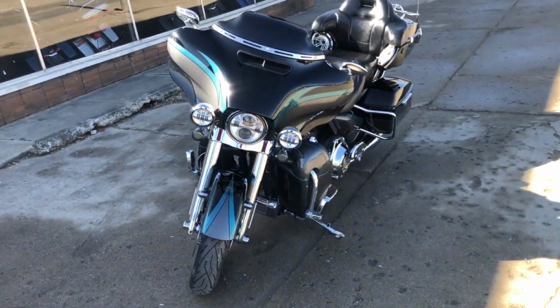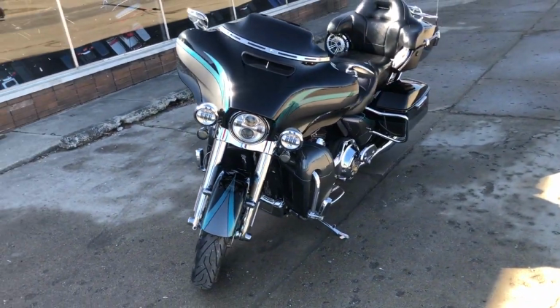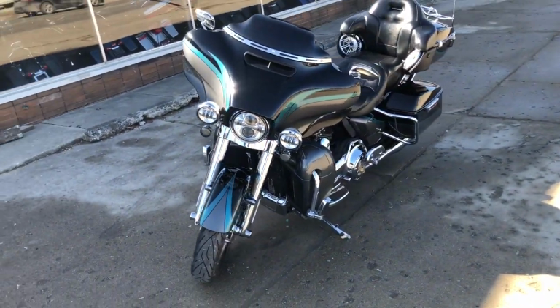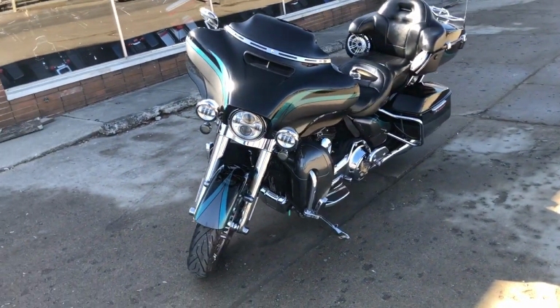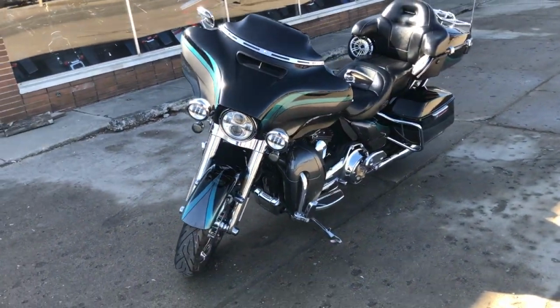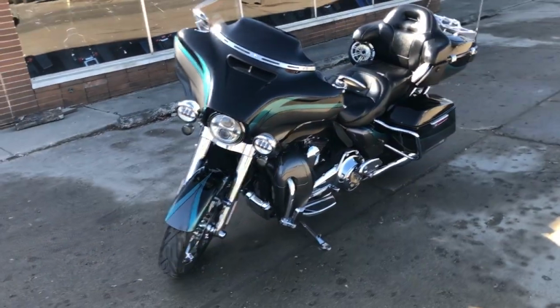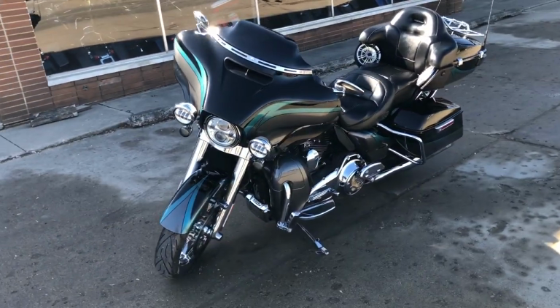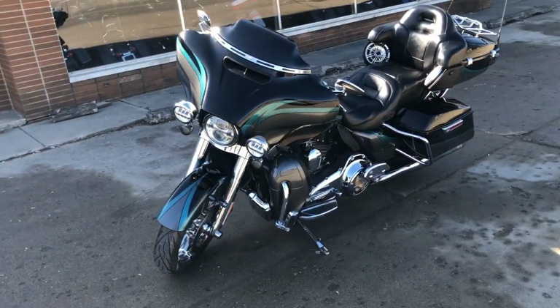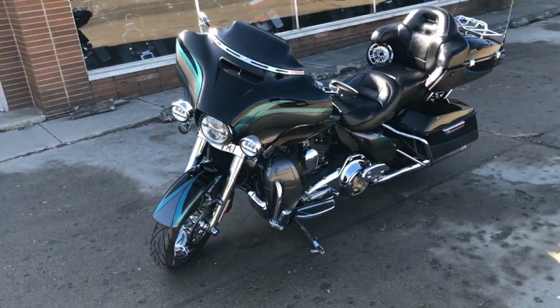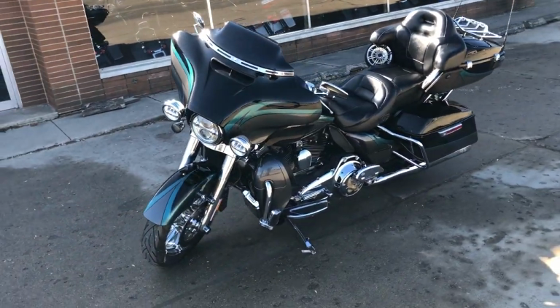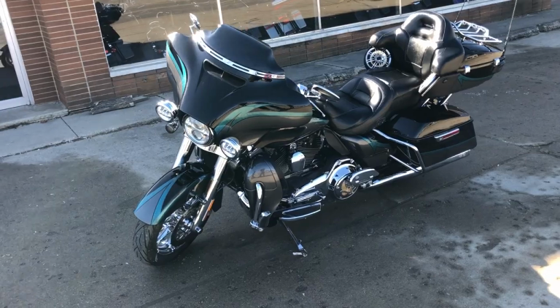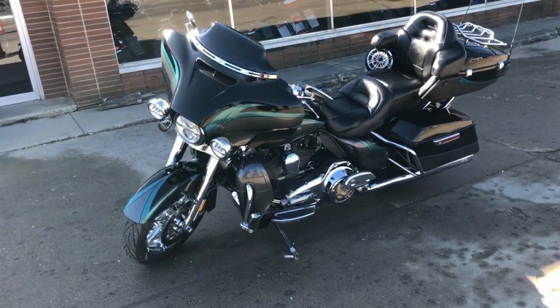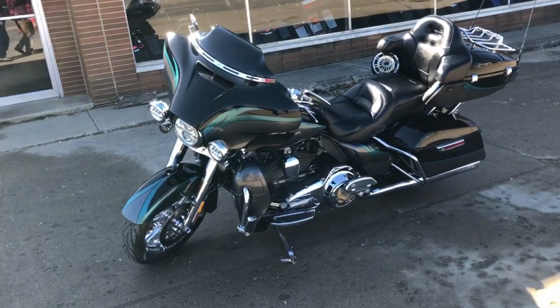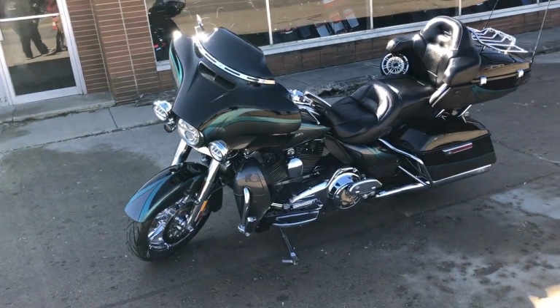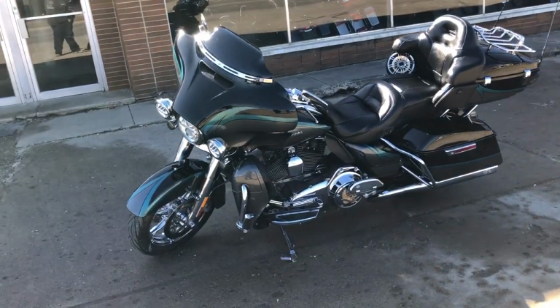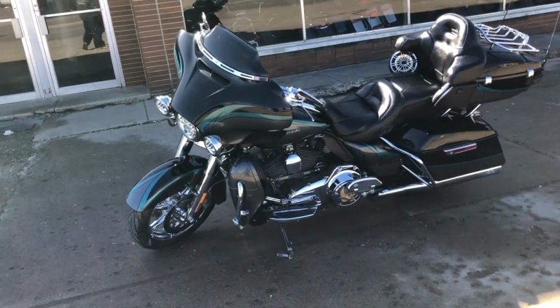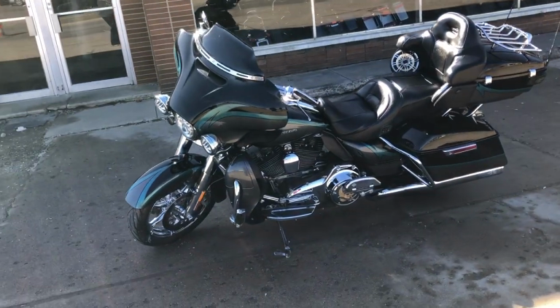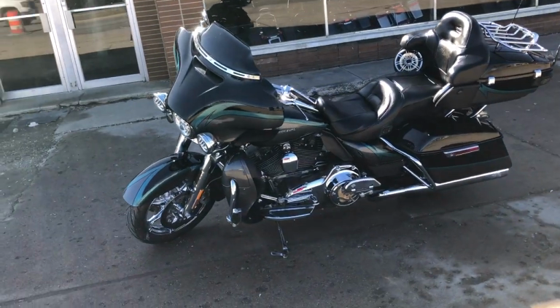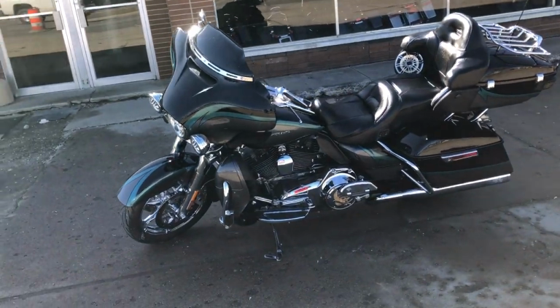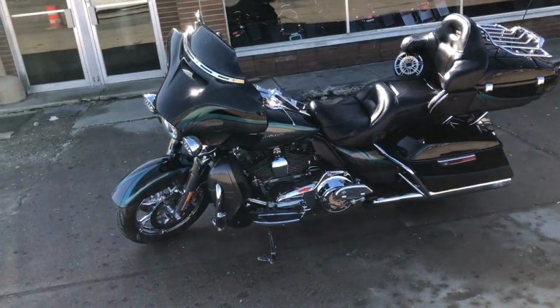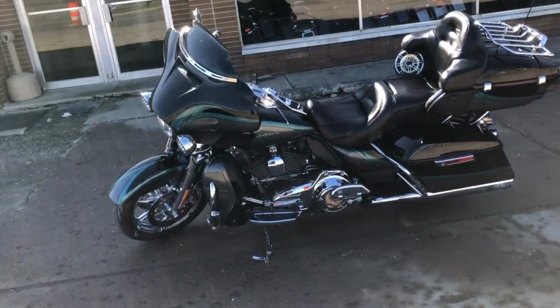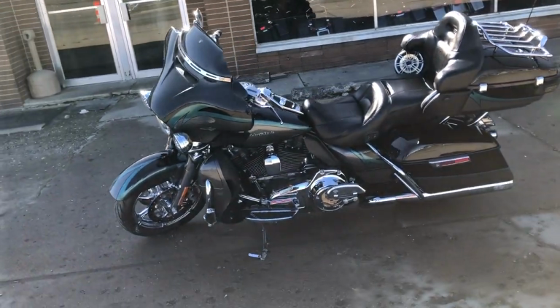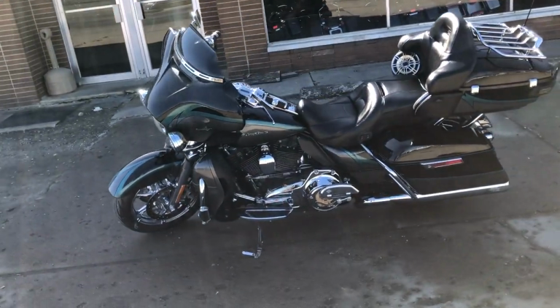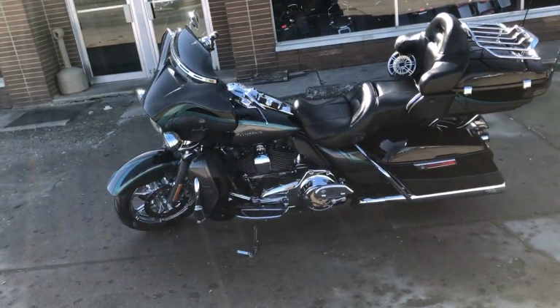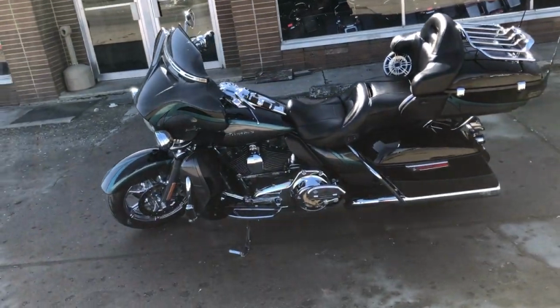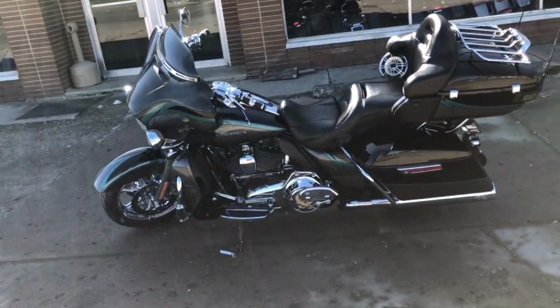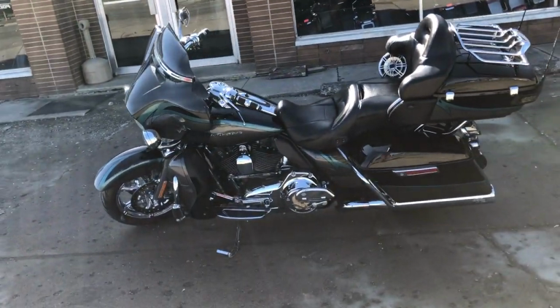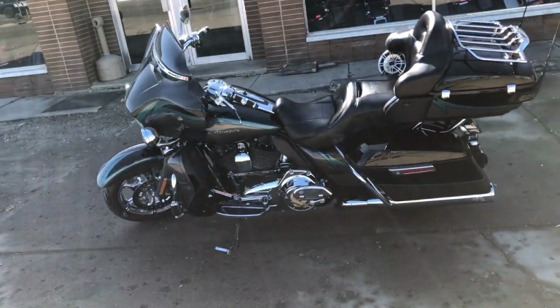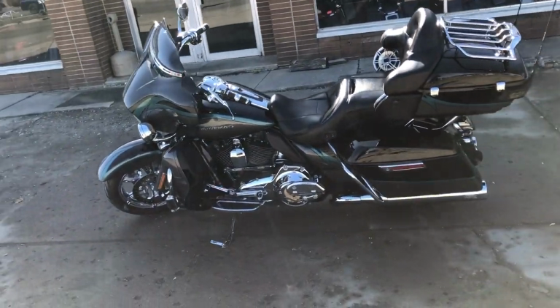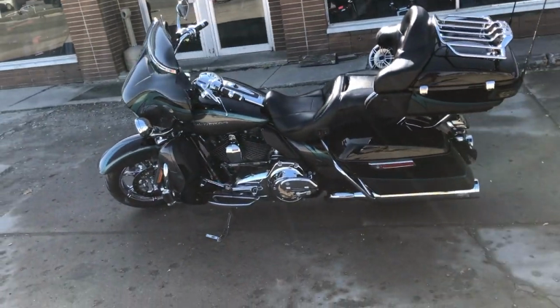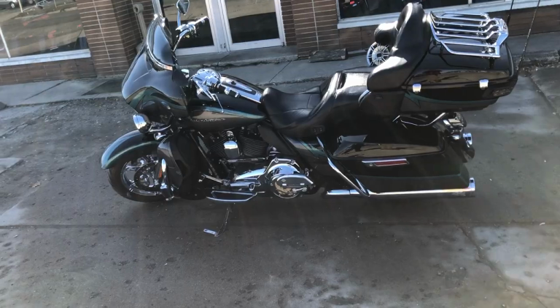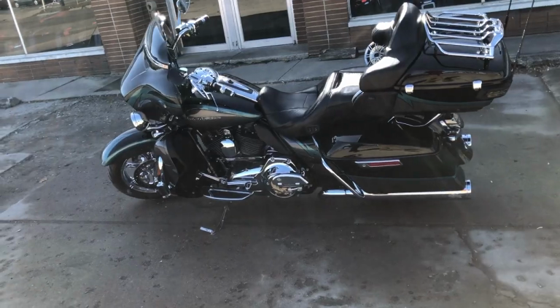This one's a 2015 Screamin' Eagle Ultra Limited for sale. Comes in that hard to find color carbon dust and charcoal slate.